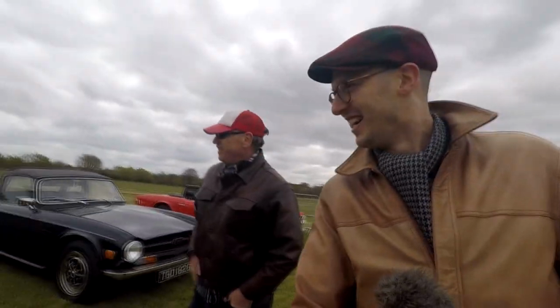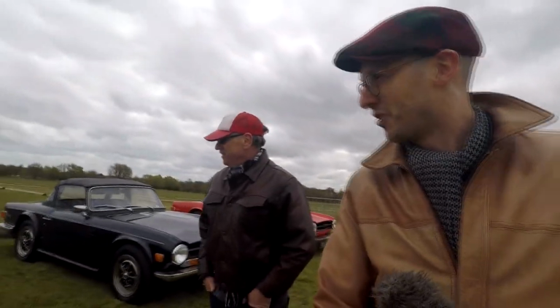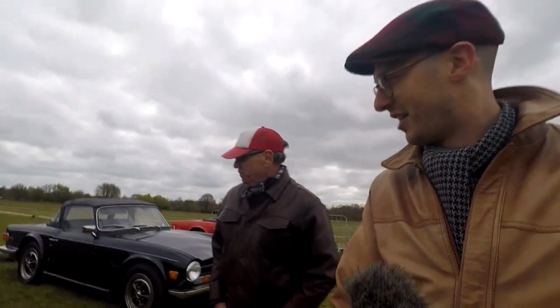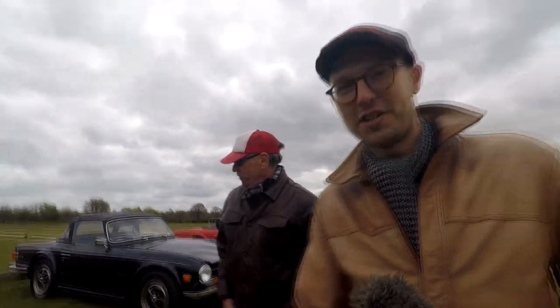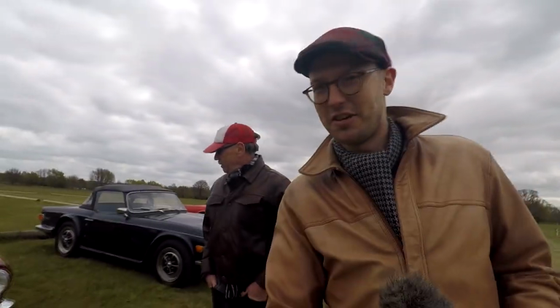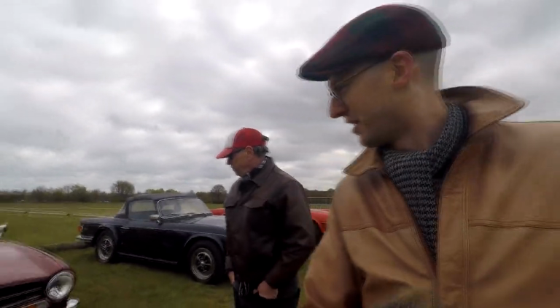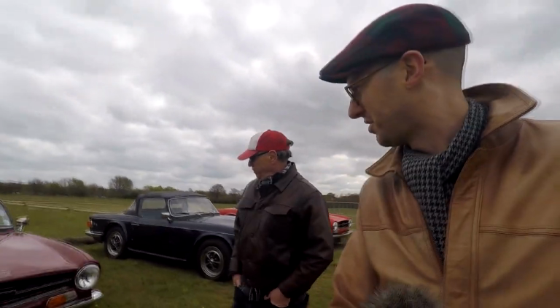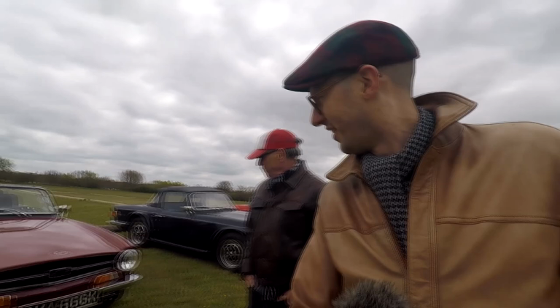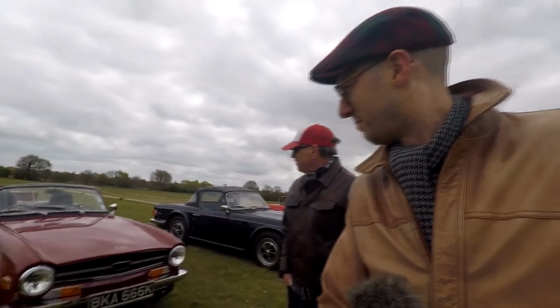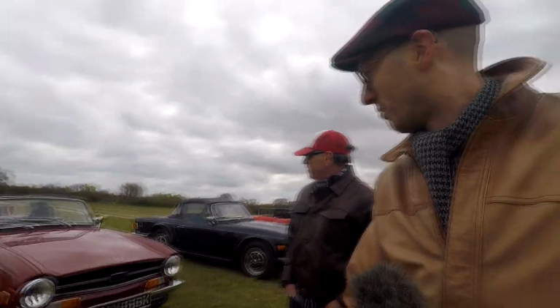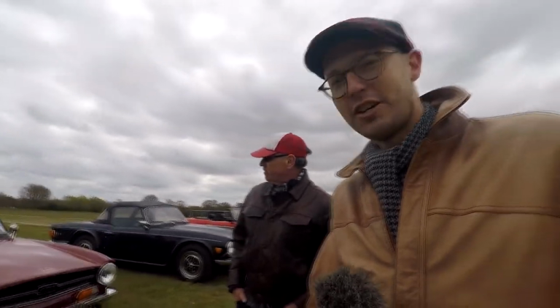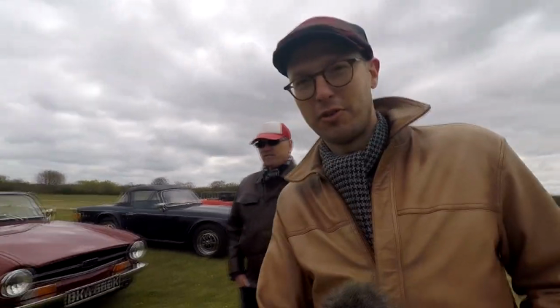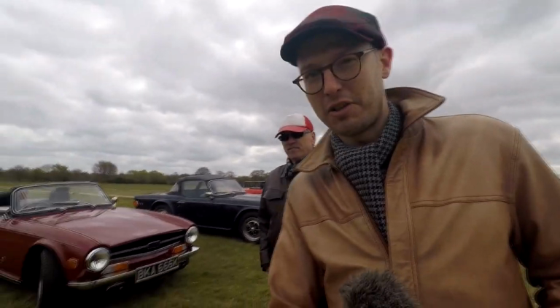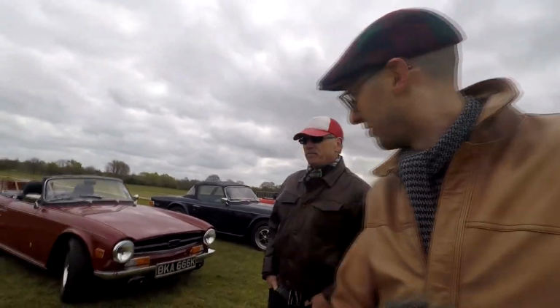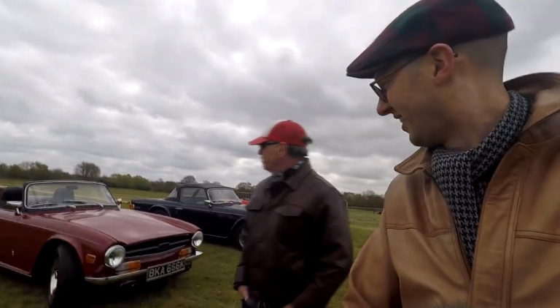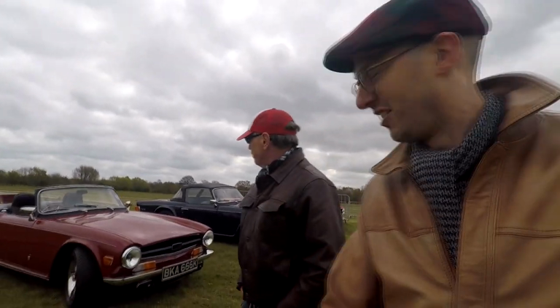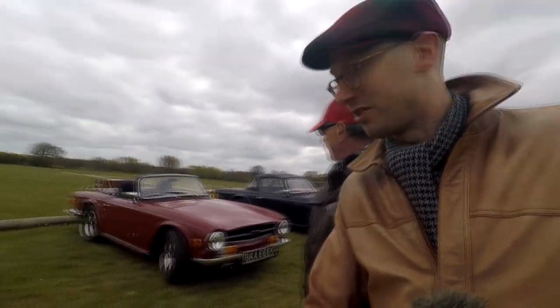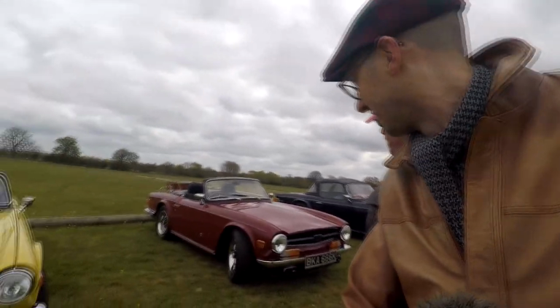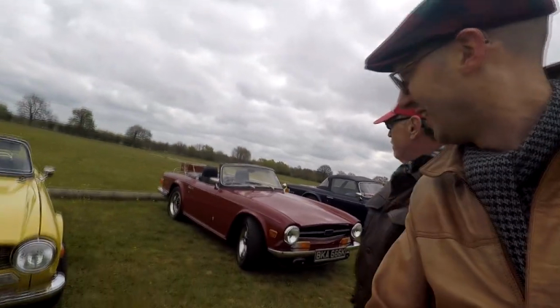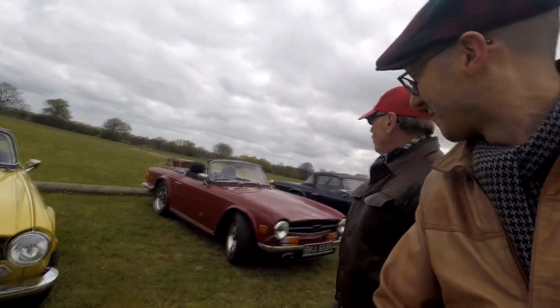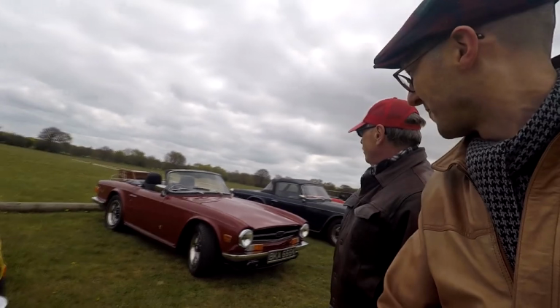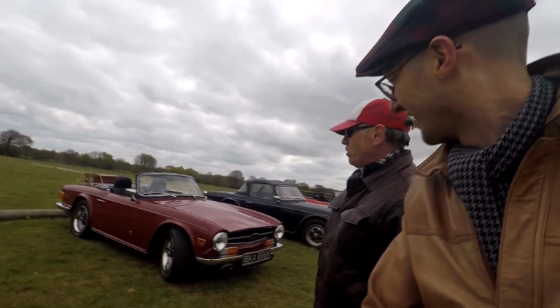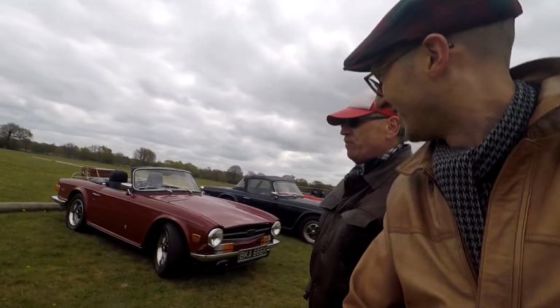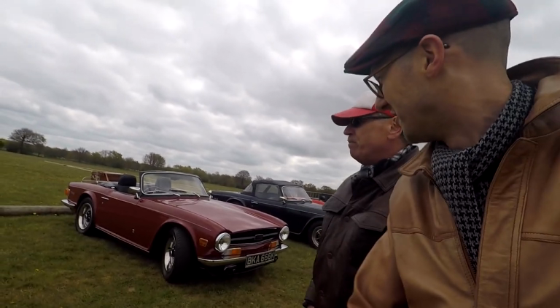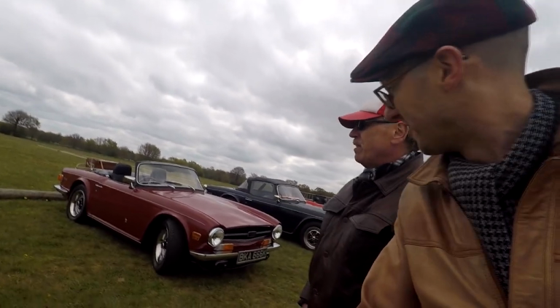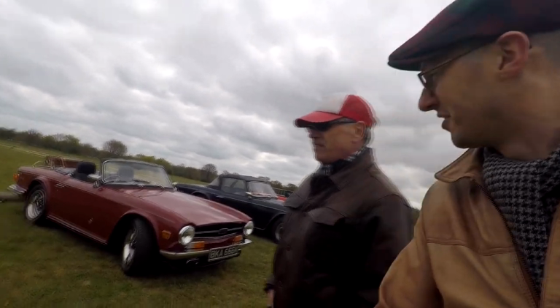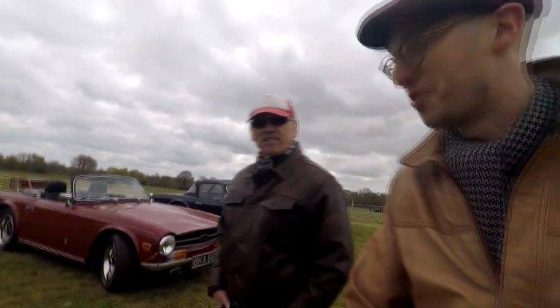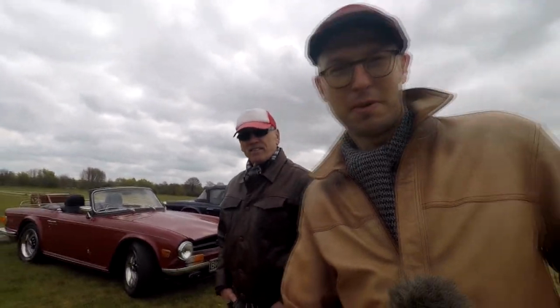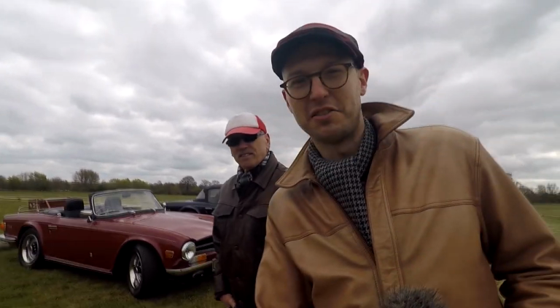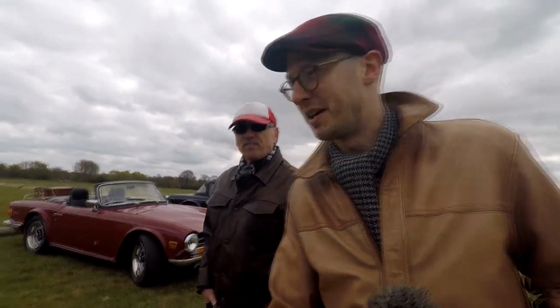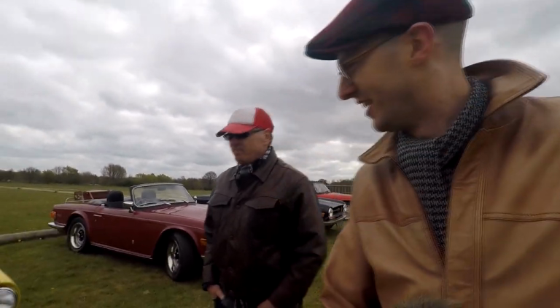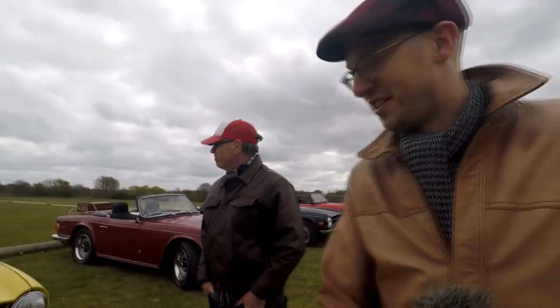We've got Chris next to us — he's been in one of my videos before with the alternator. It's a lovely TR6. You look underneath the bonnet and it's all painted, all immaculate.